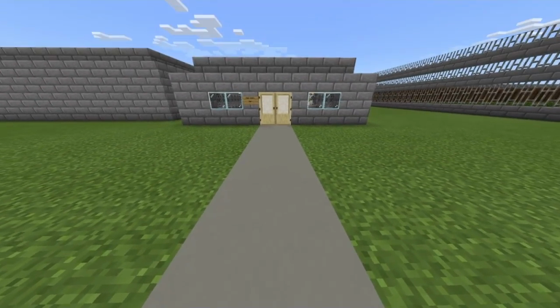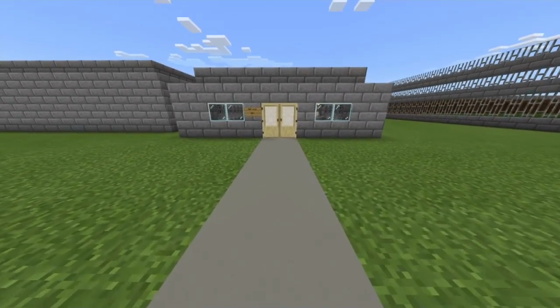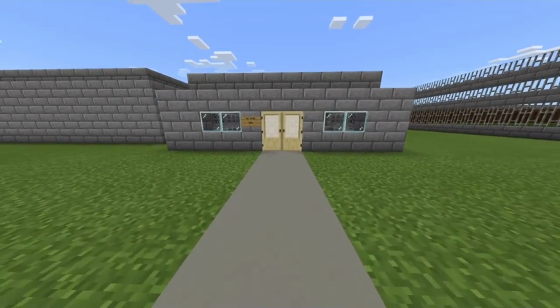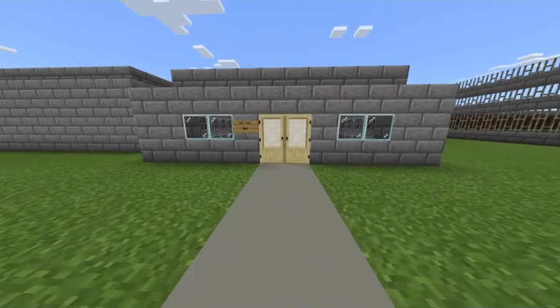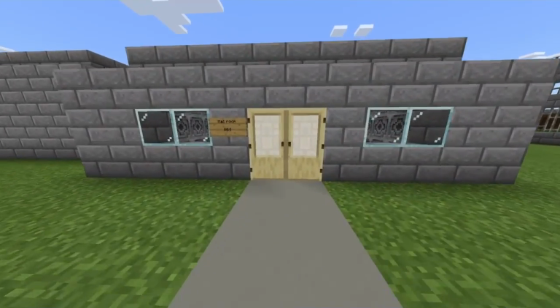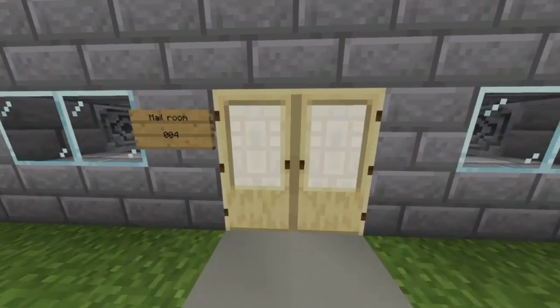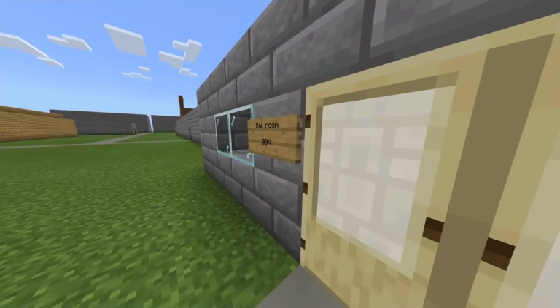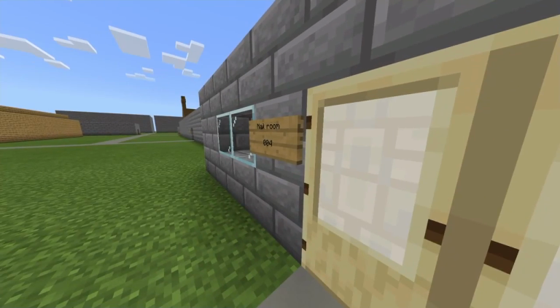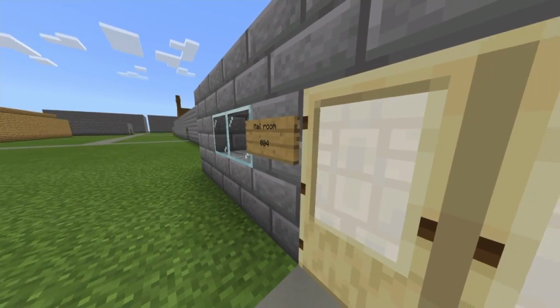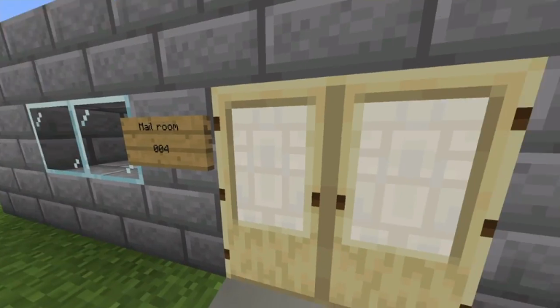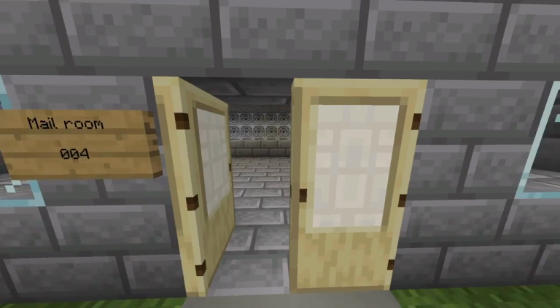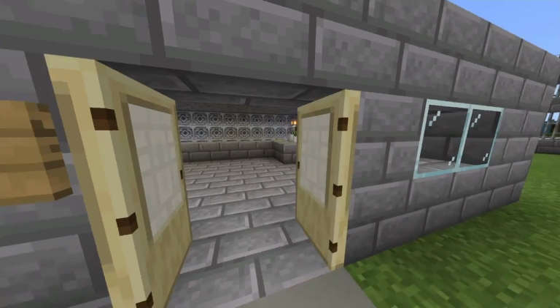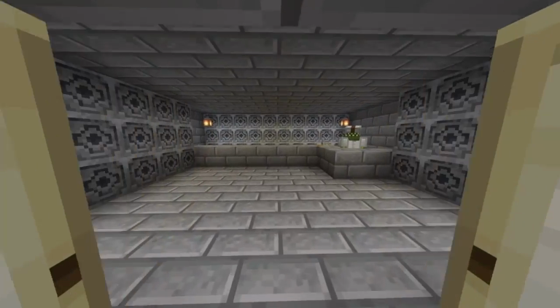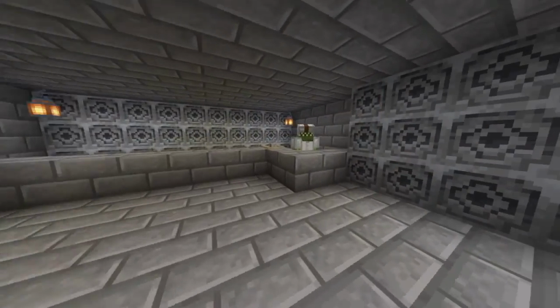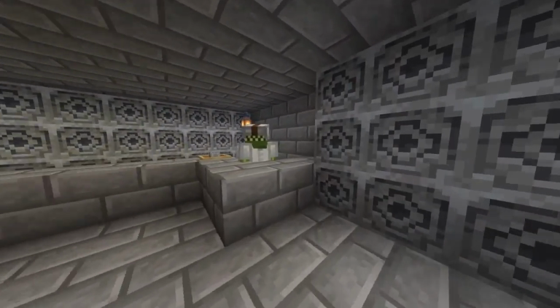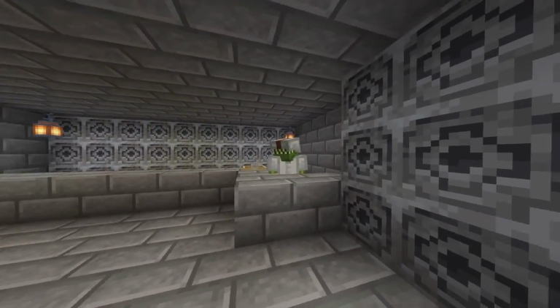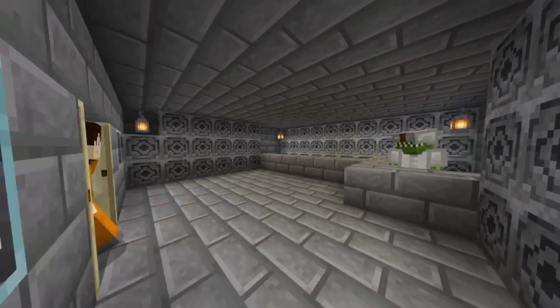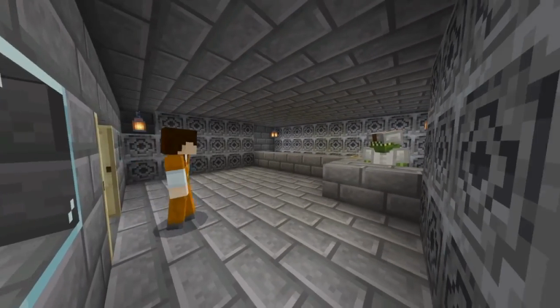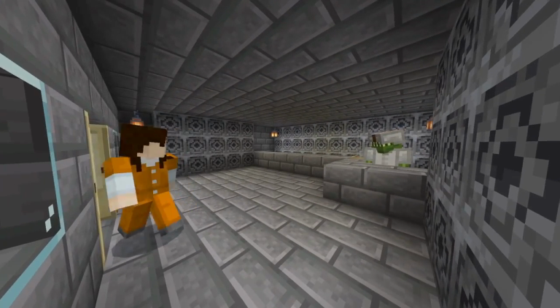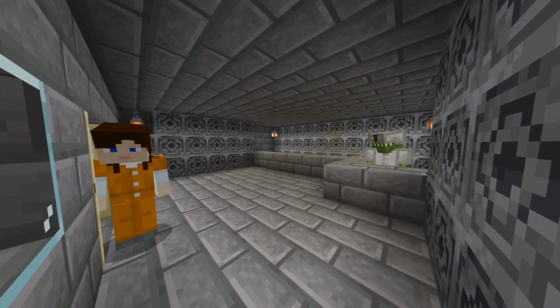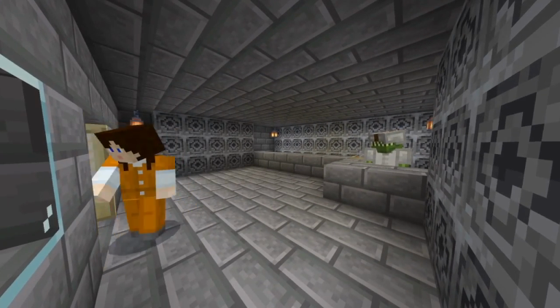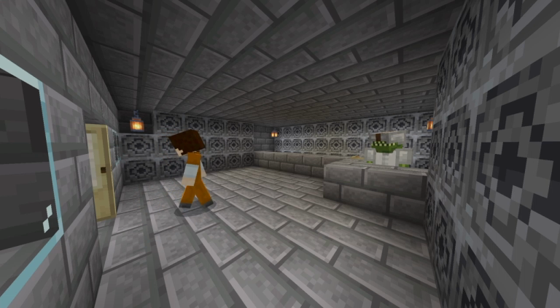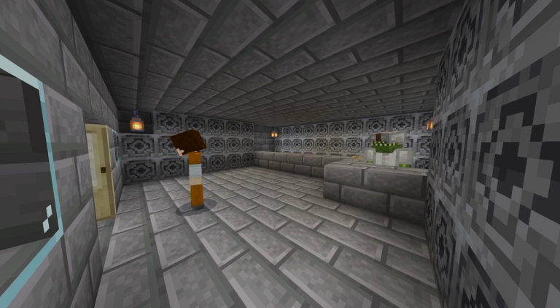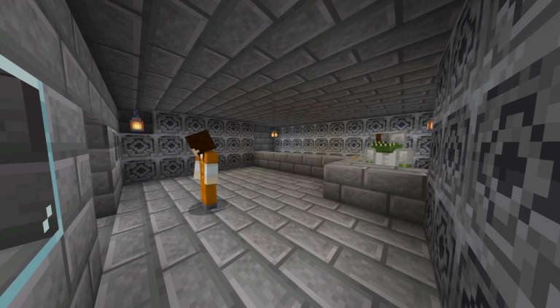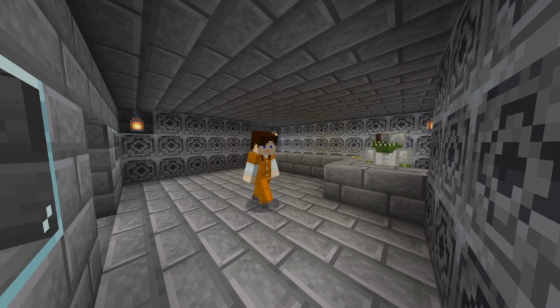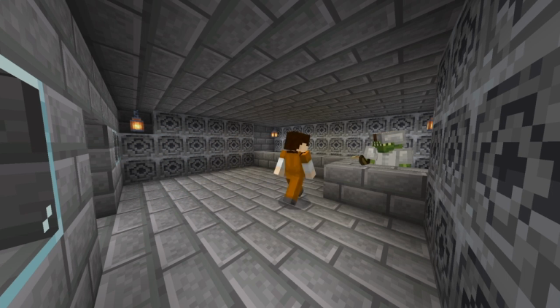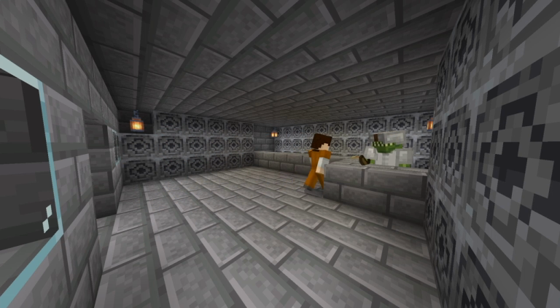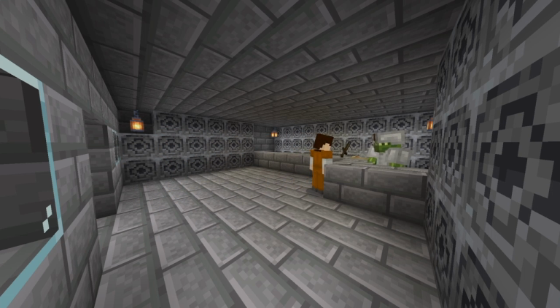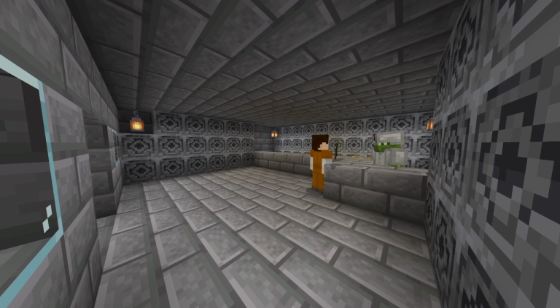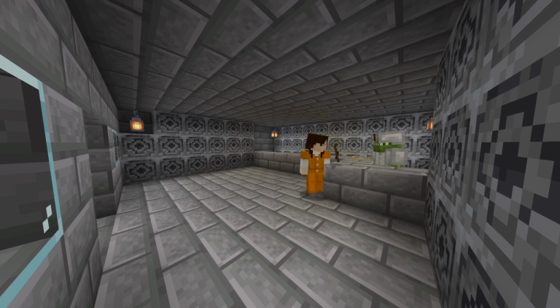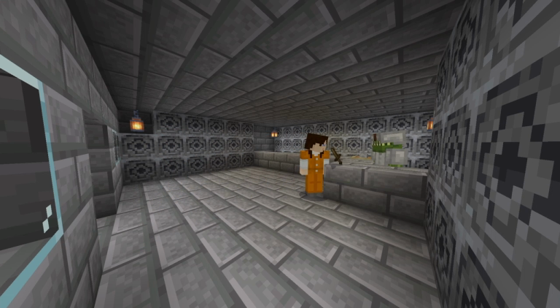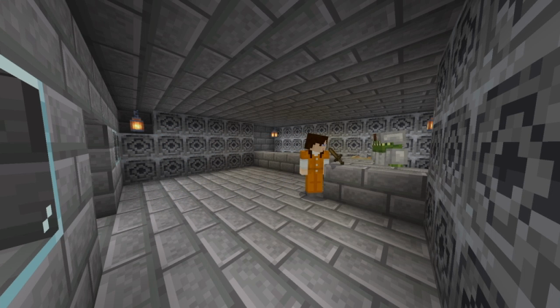After this we now have our mail room. As we go in today, we have our mascot who runs it. The thing is though, we have a very bad corruption rate by agents.